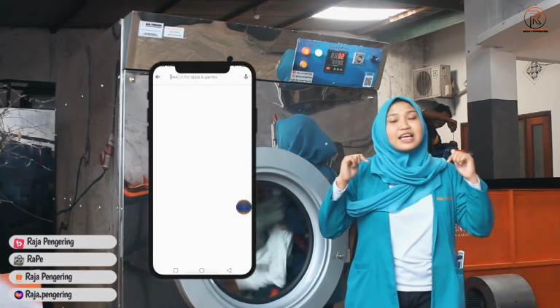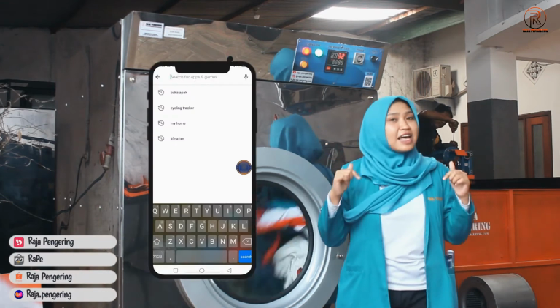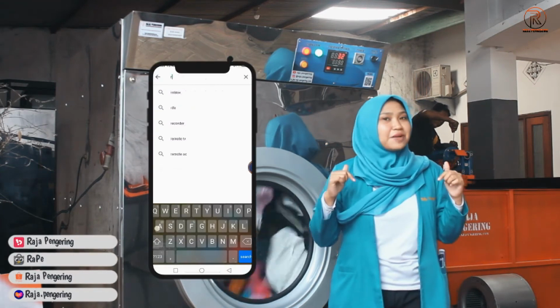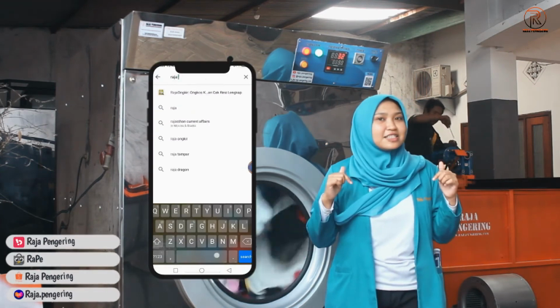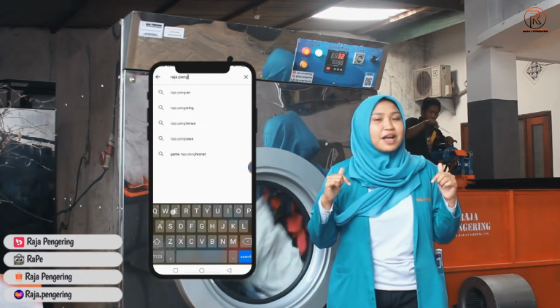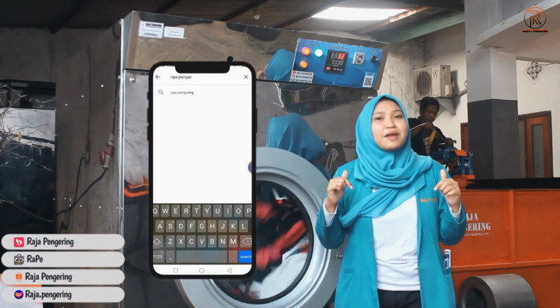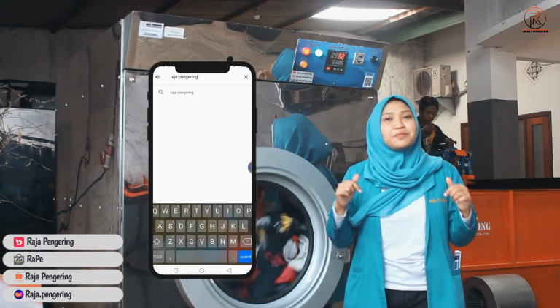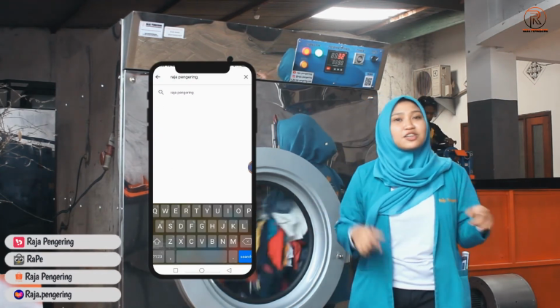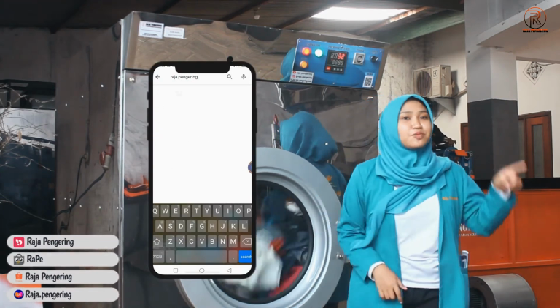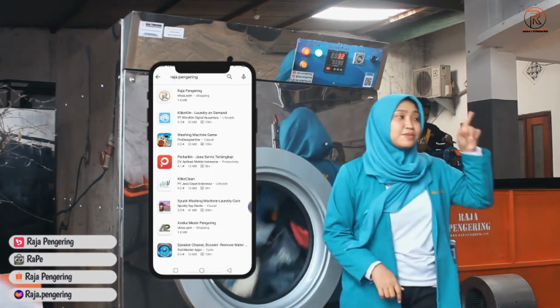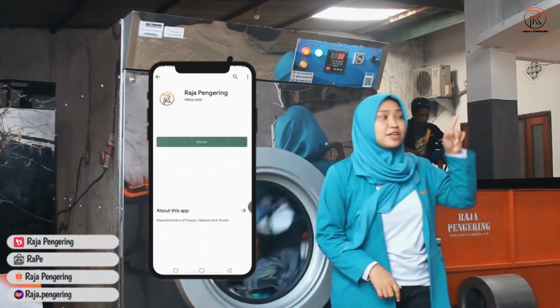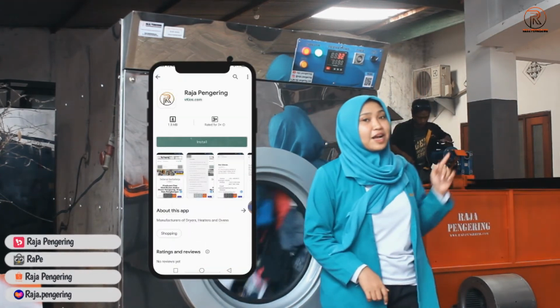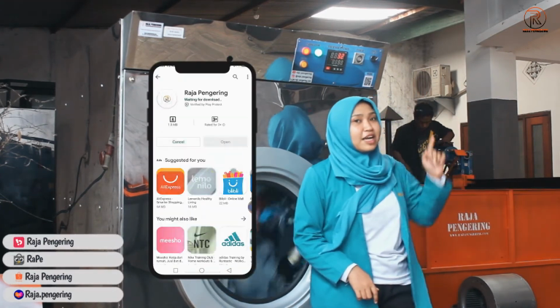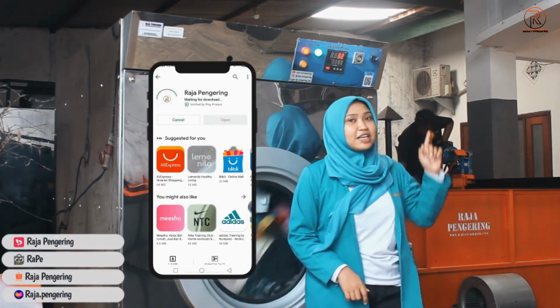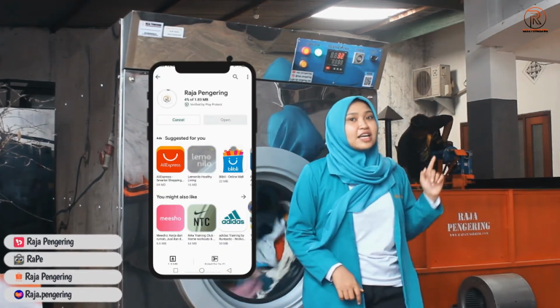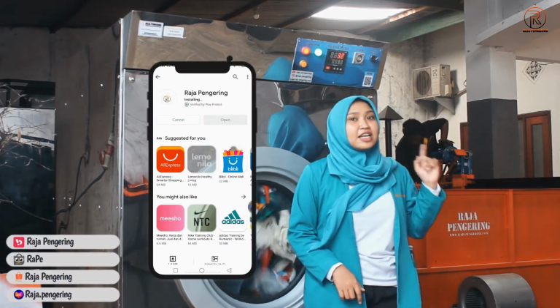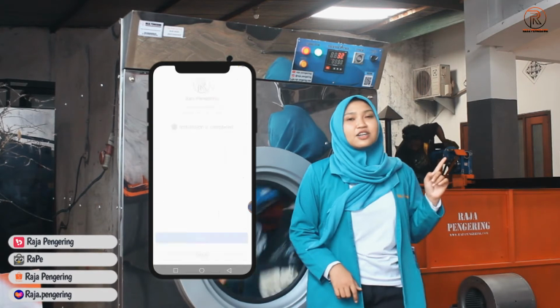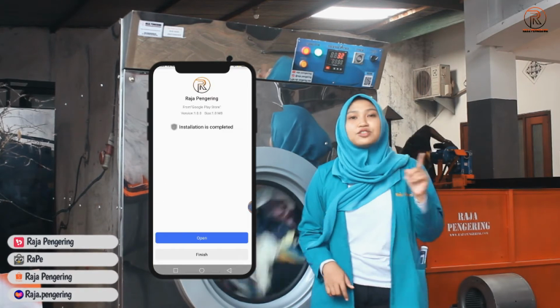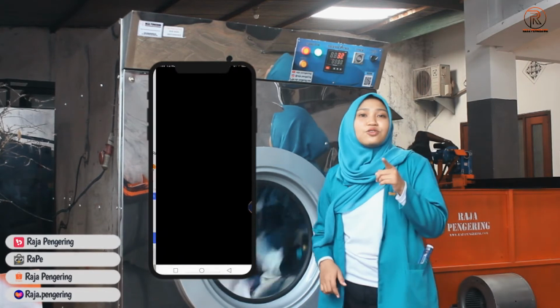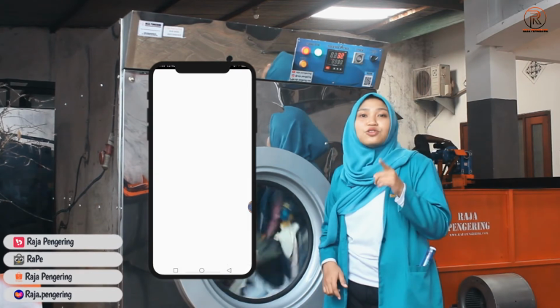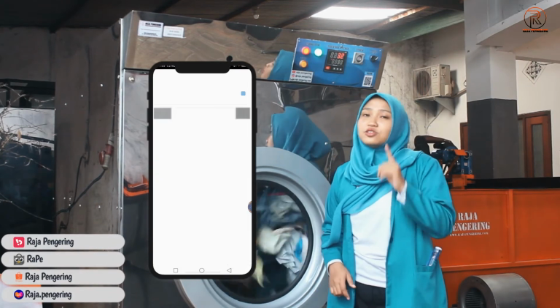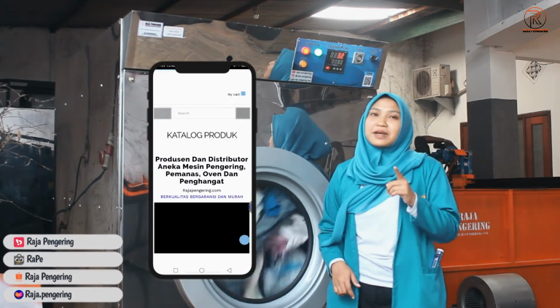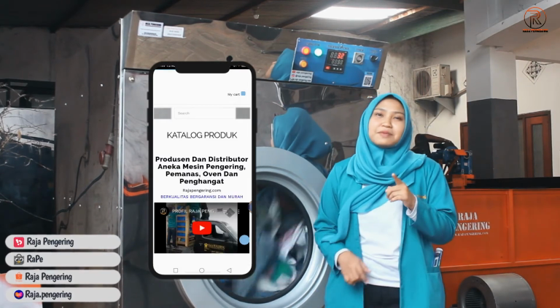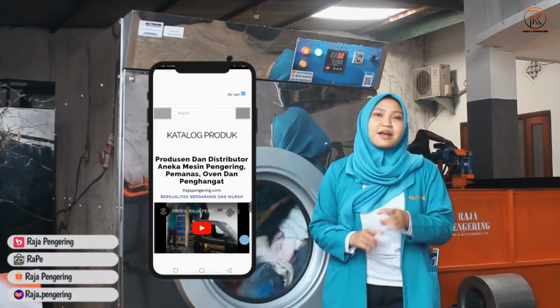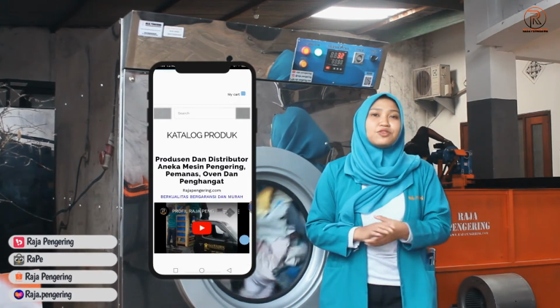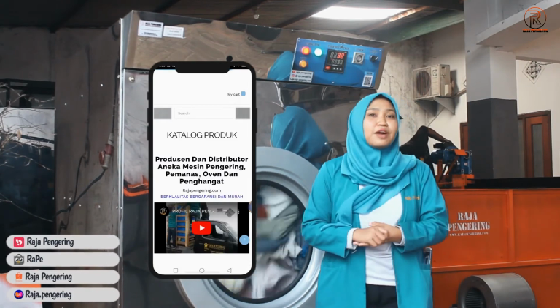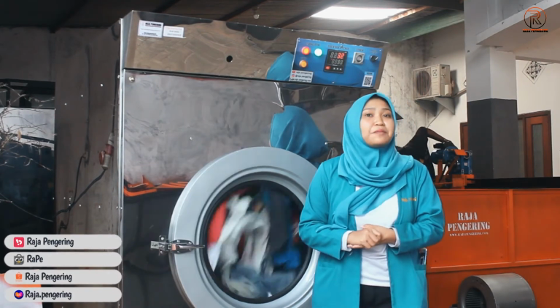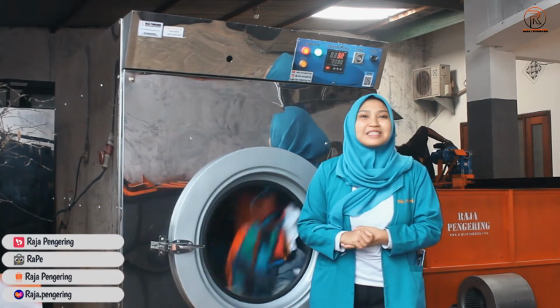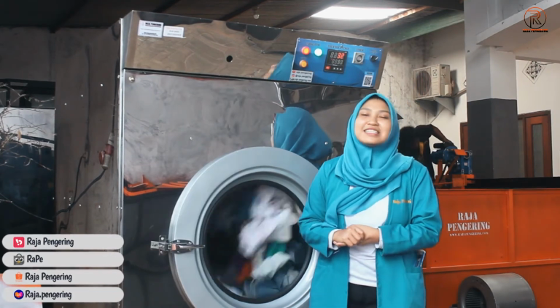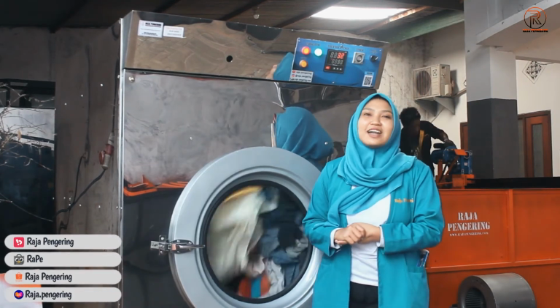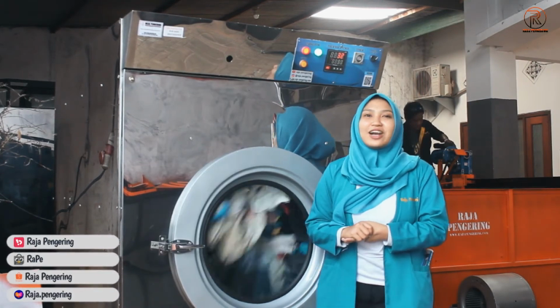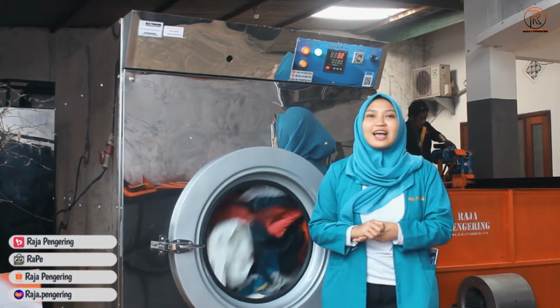Install aplikasi resmi kami melalui Play Store ataupun App Store di HP kalian, dan jangan lupa juga untuk kunjungi marketplace kami untuk melakukan pemesanan secara online.